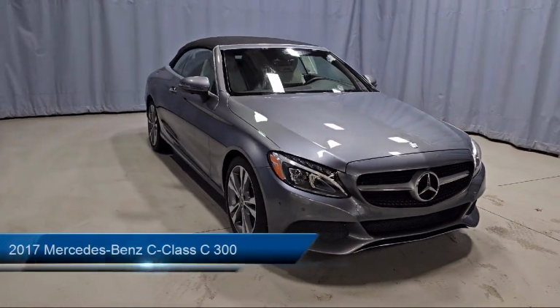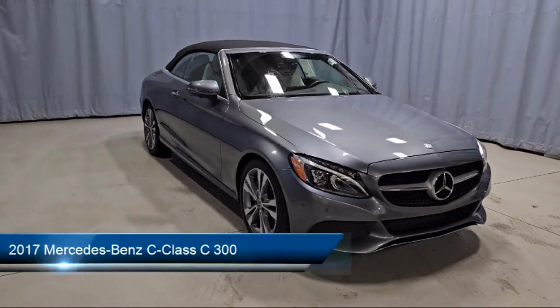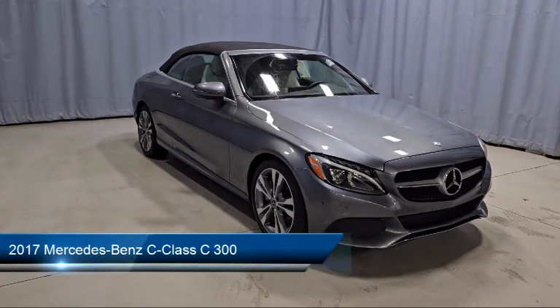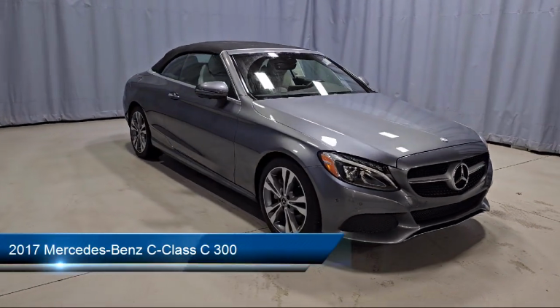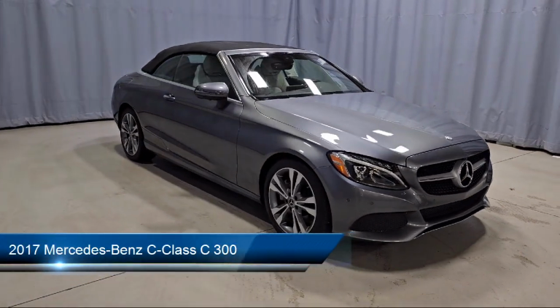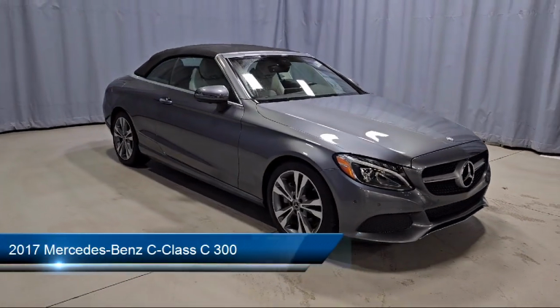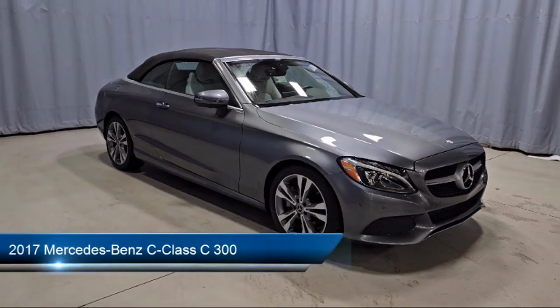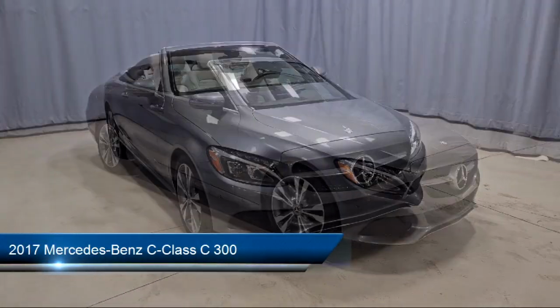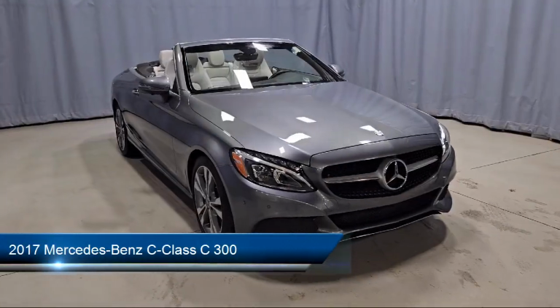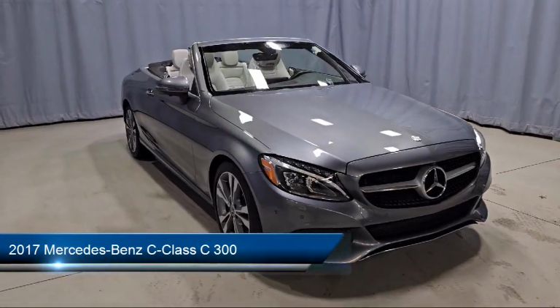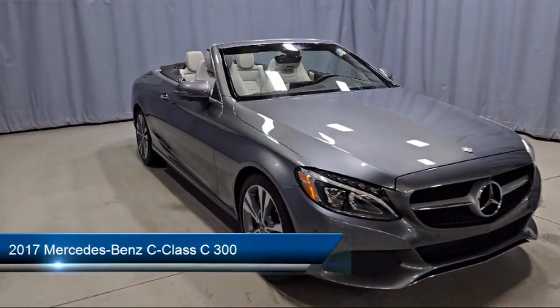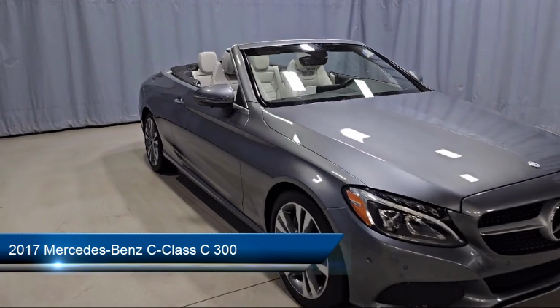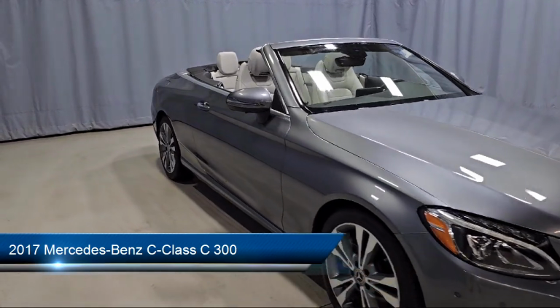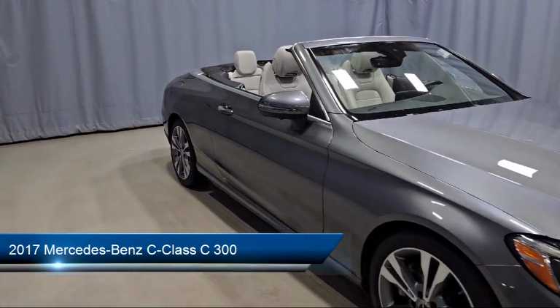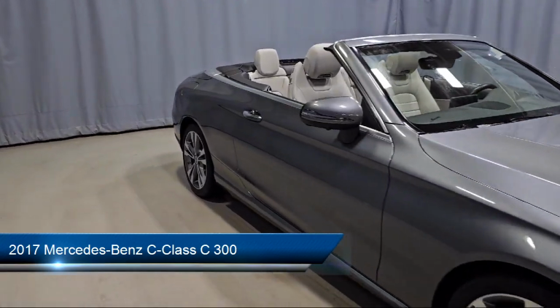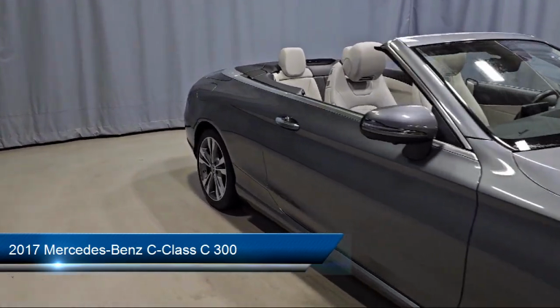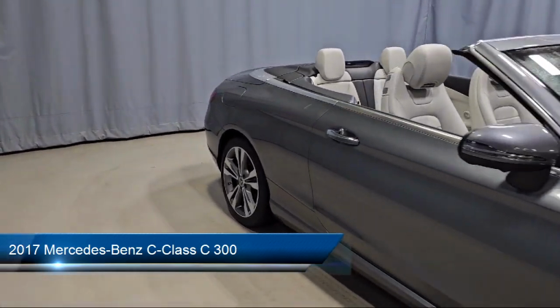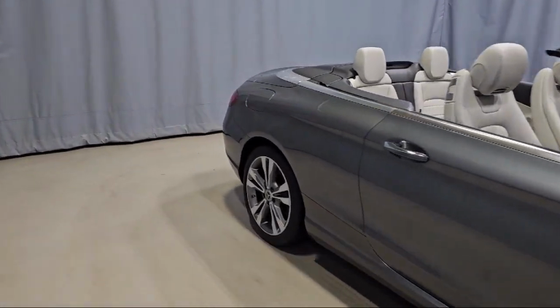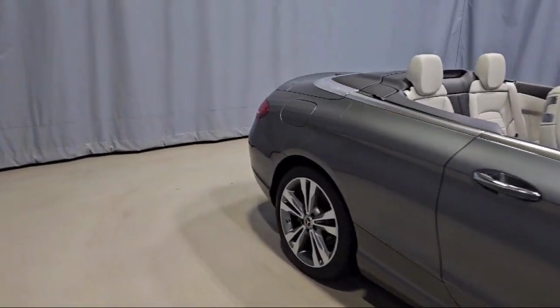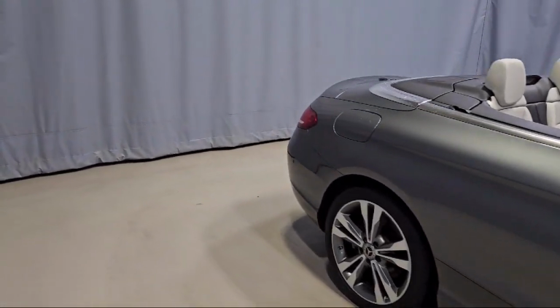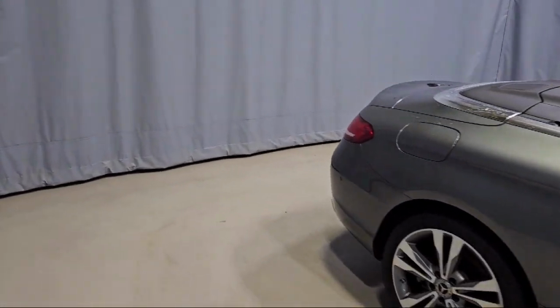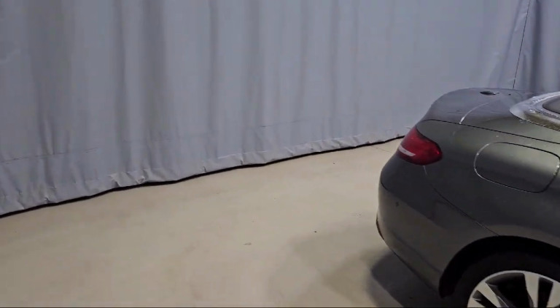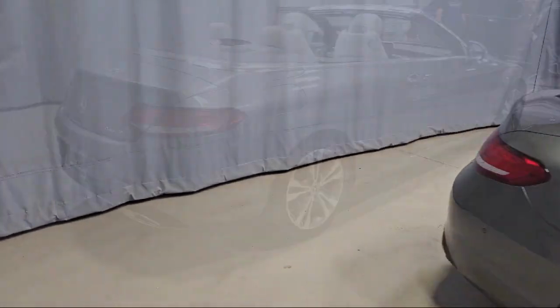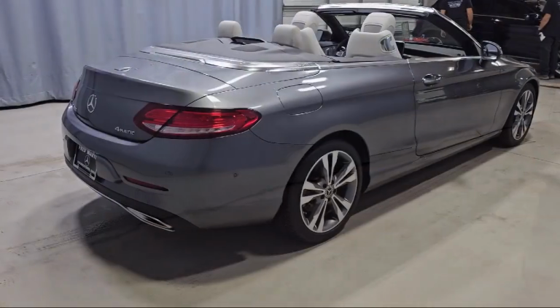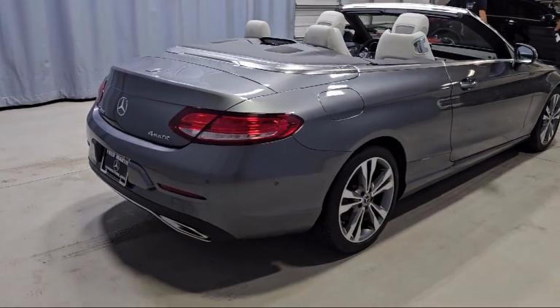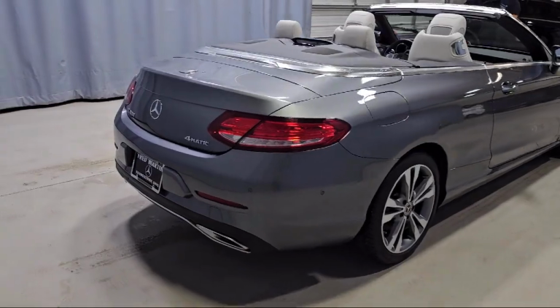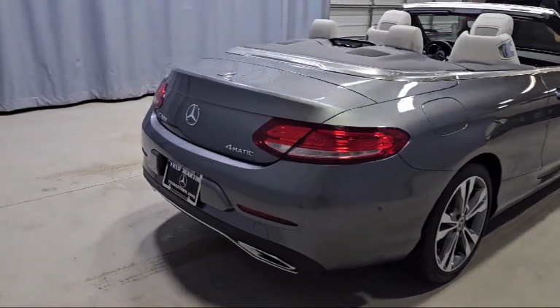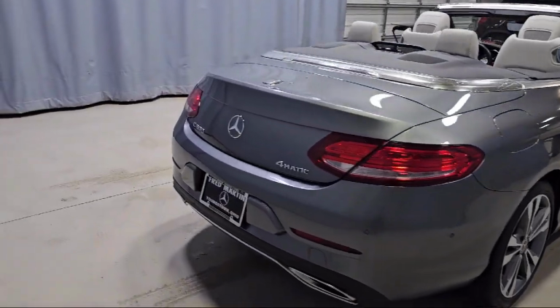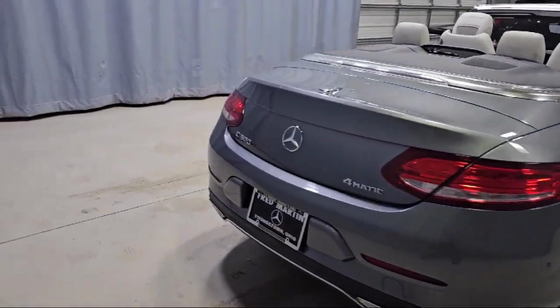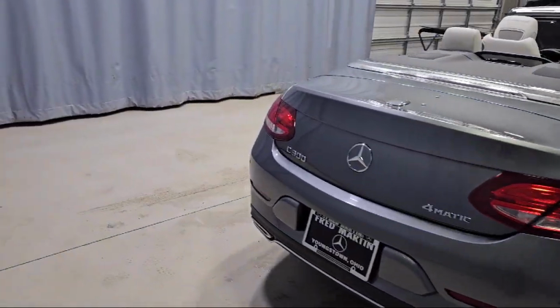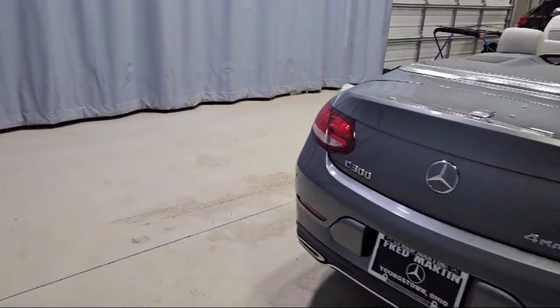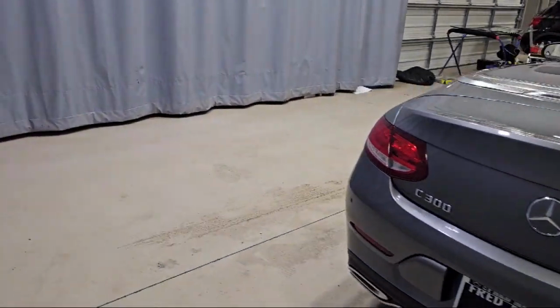It comes equipped with rain-sensitive windshield wipers, rear-view camera, MB-TEX upholstery, keyless entry, five-speaker audio system, weatherband radio, and HomeLink.